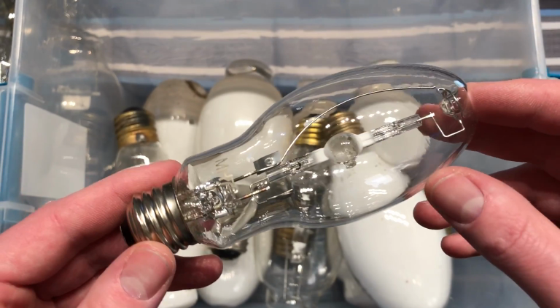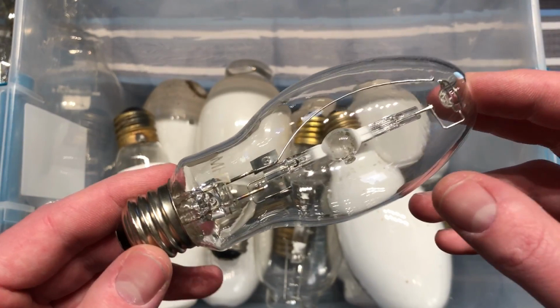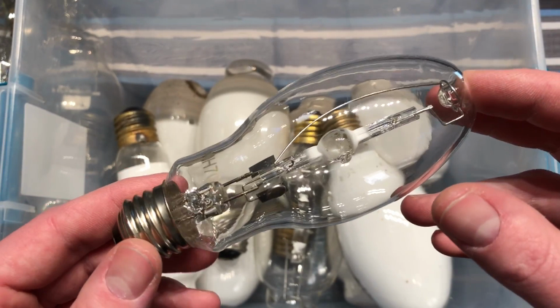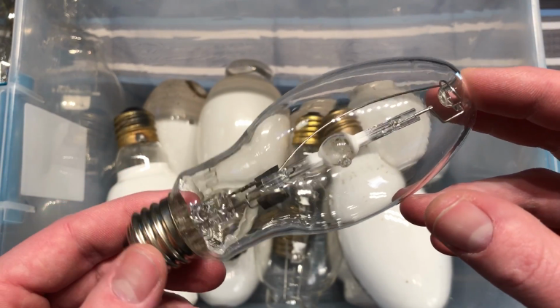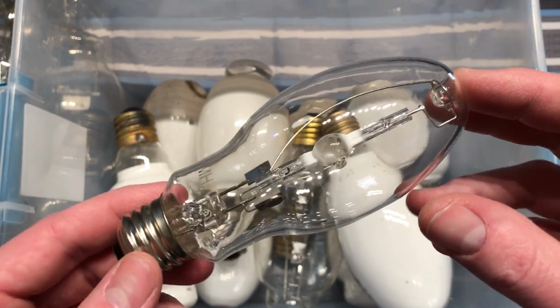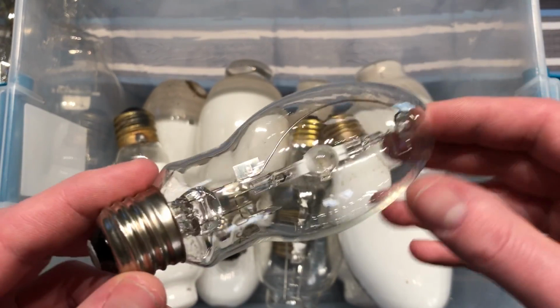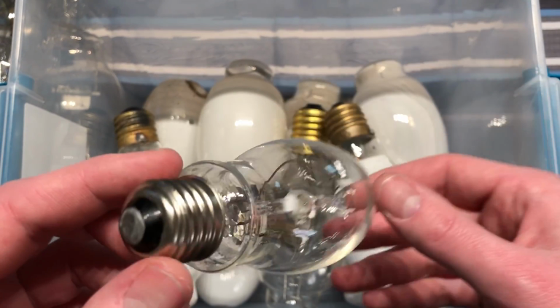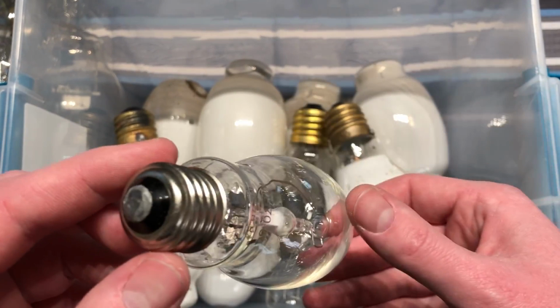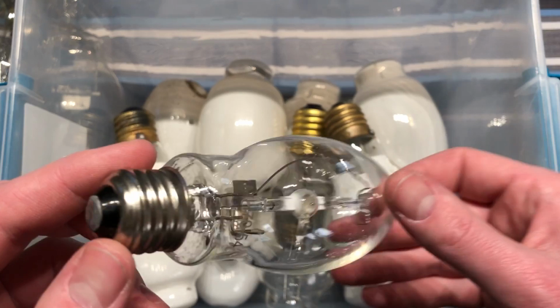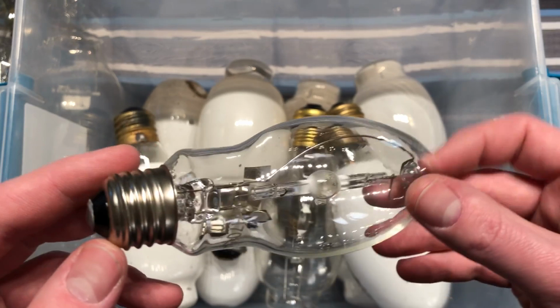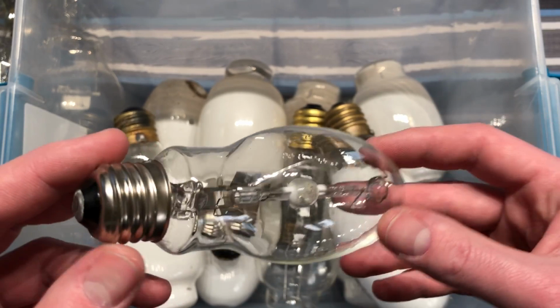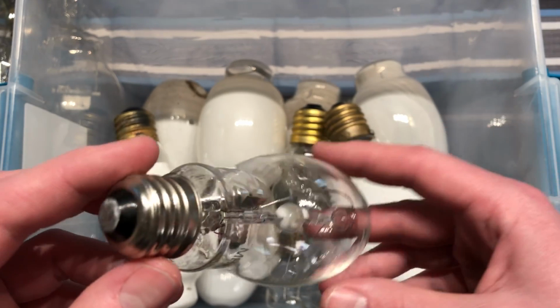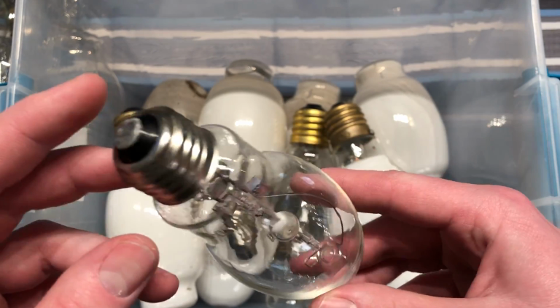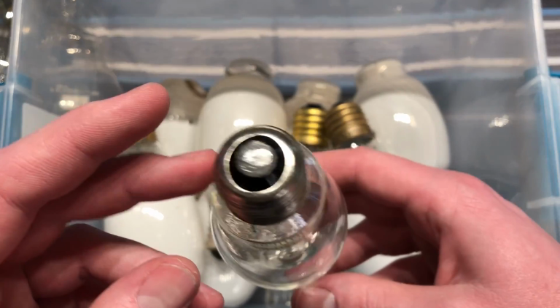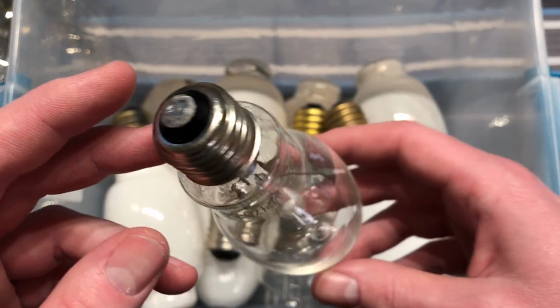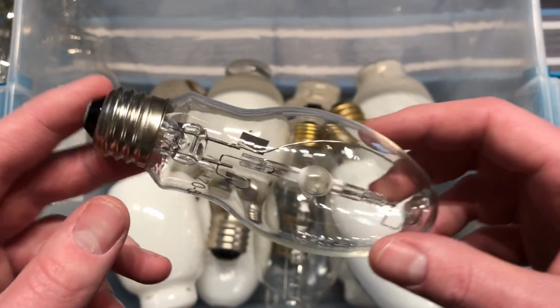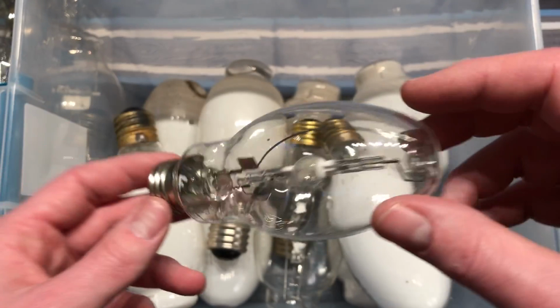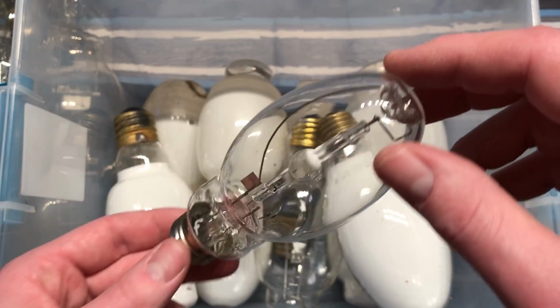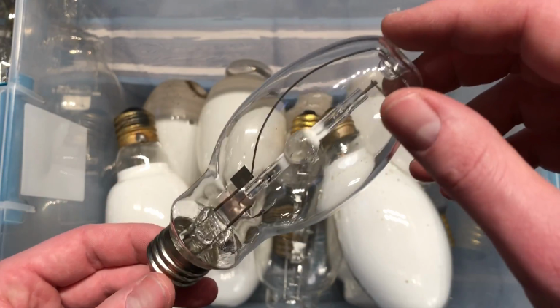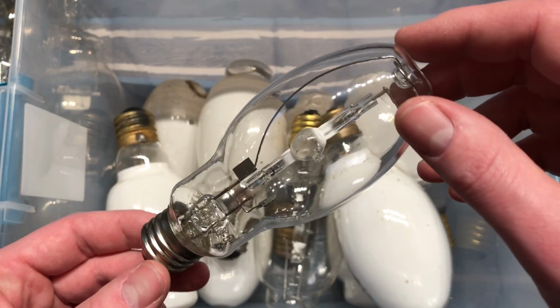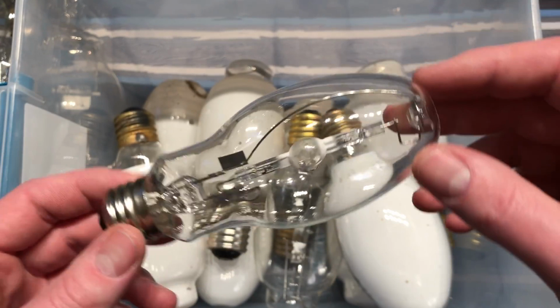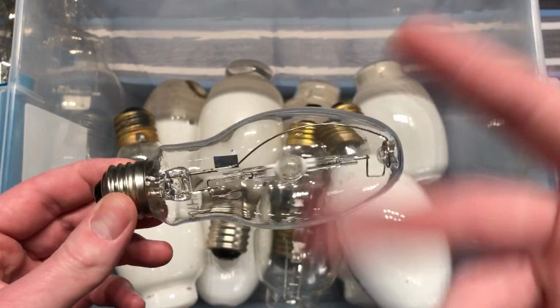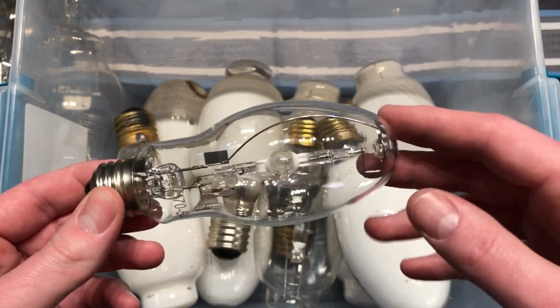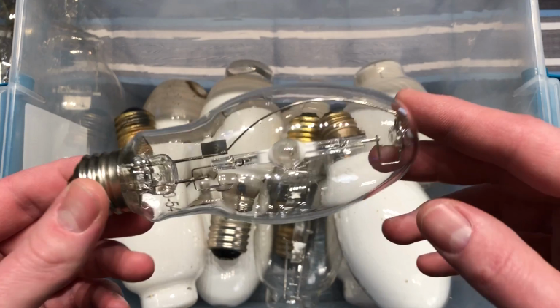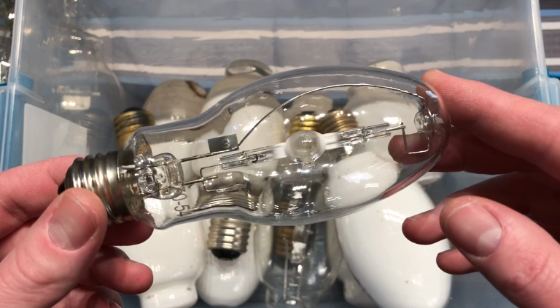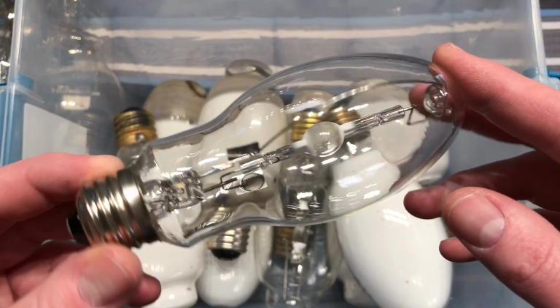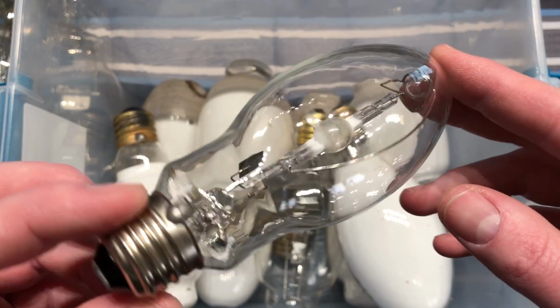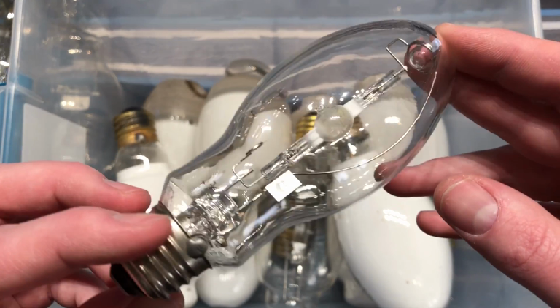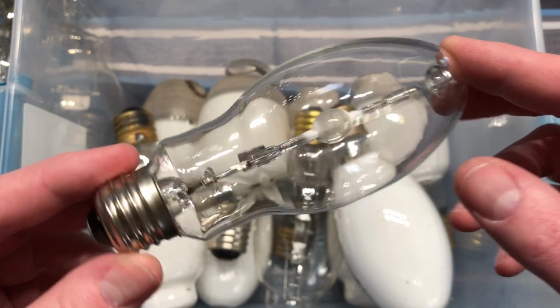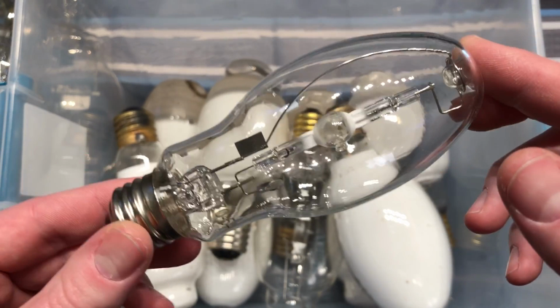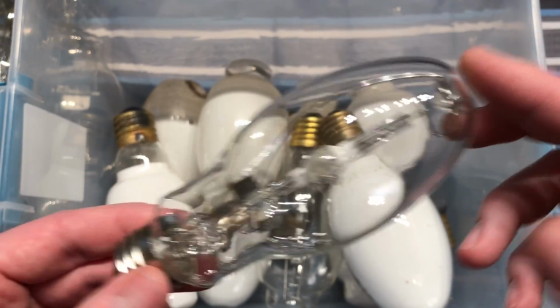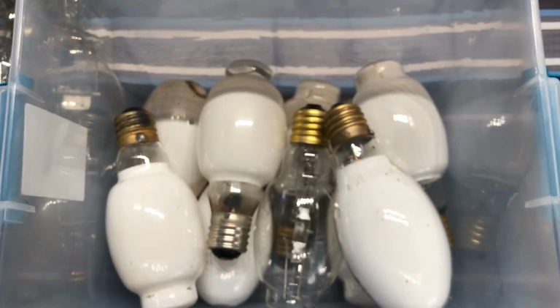This is a simple little 70-watt metal halide bulb. It came out of a Cooper Lighting Areolite, which I've also taken apart. This is the bulb that came out of it. Pretty simple thing.